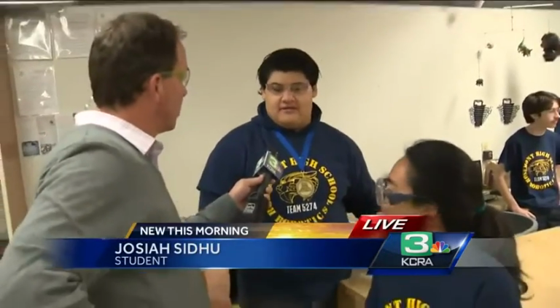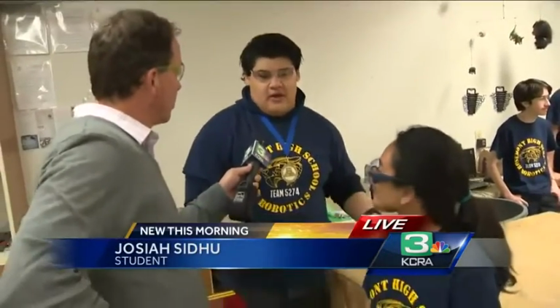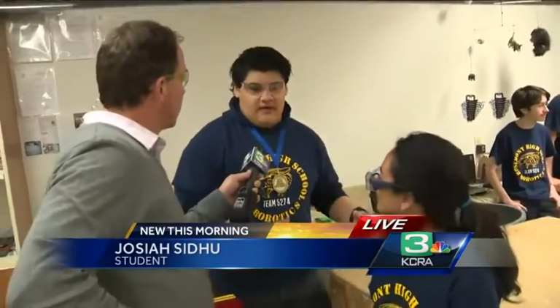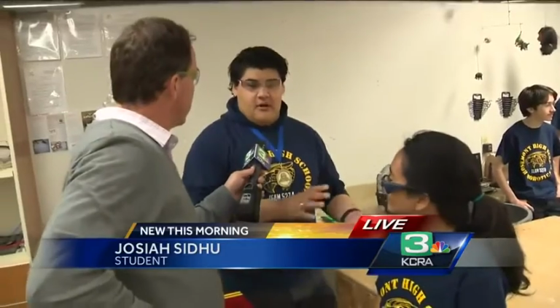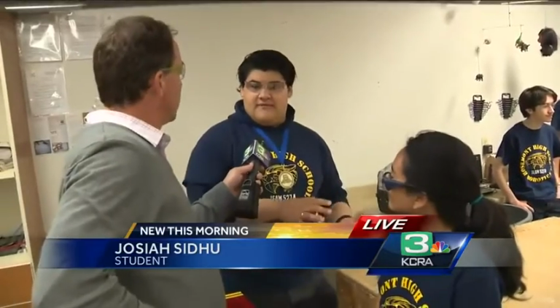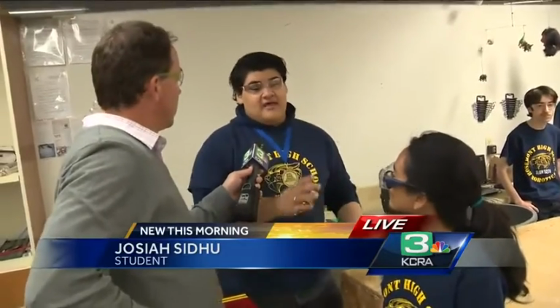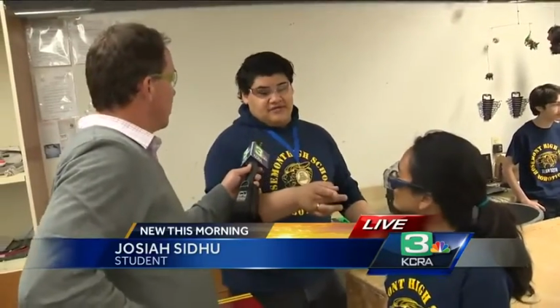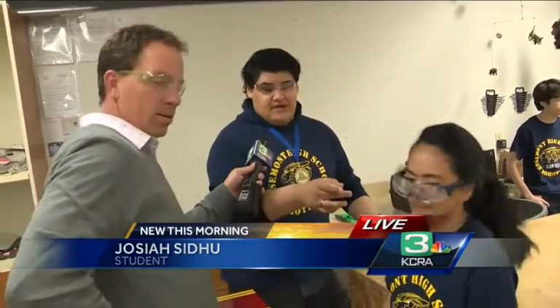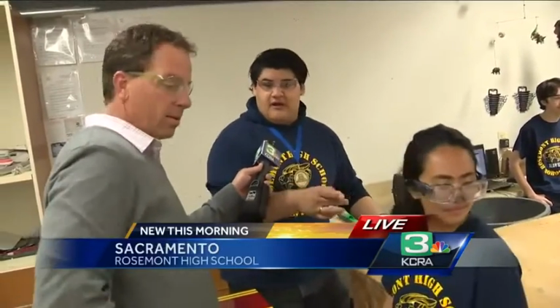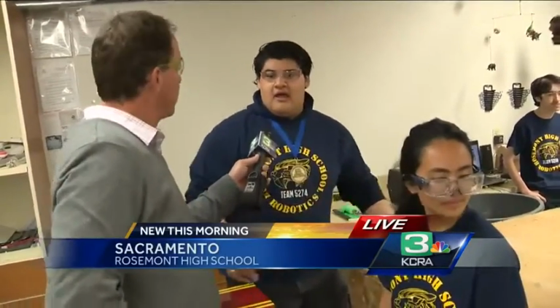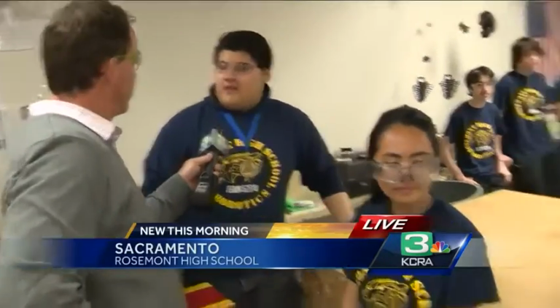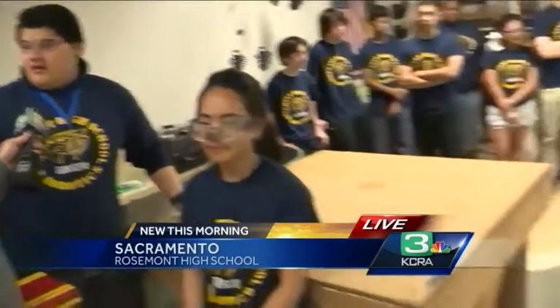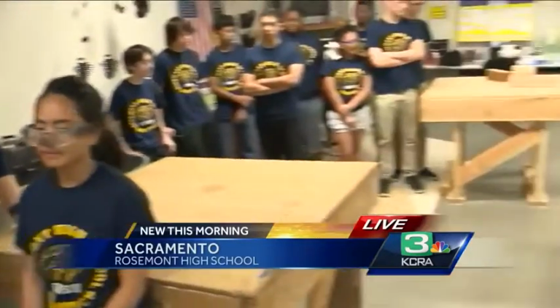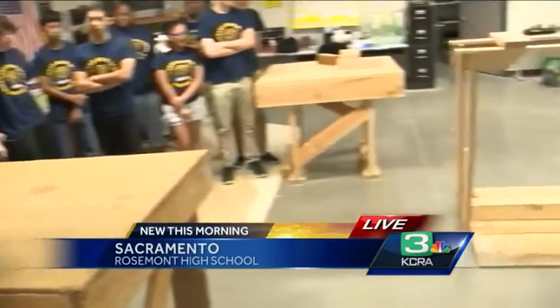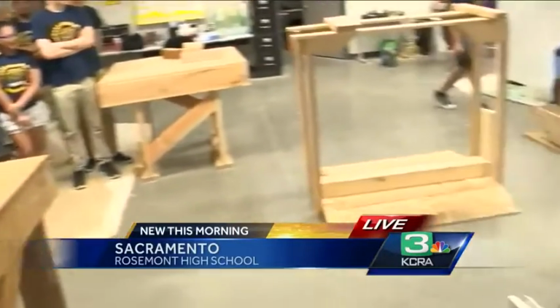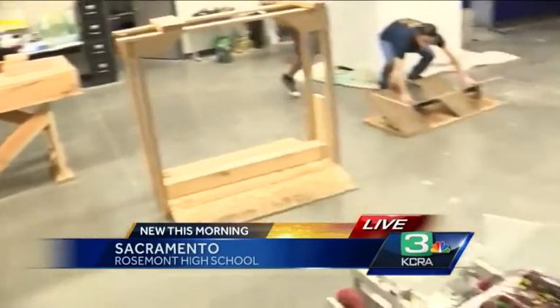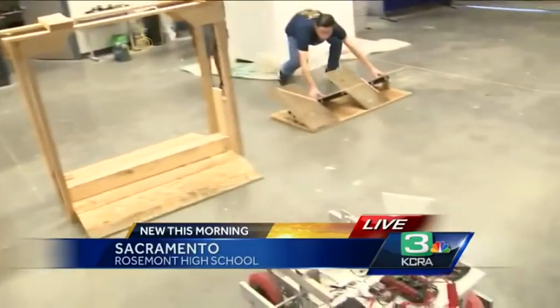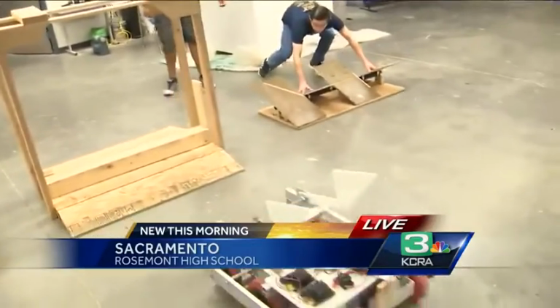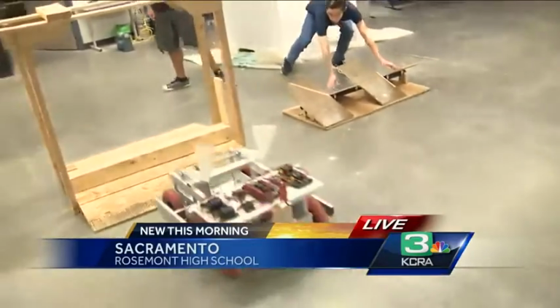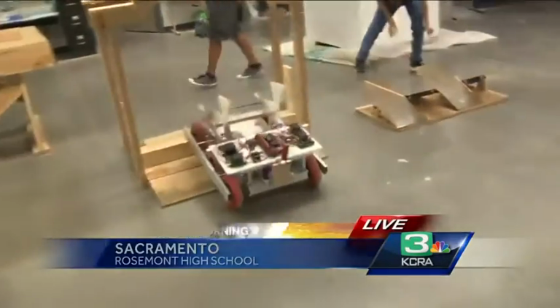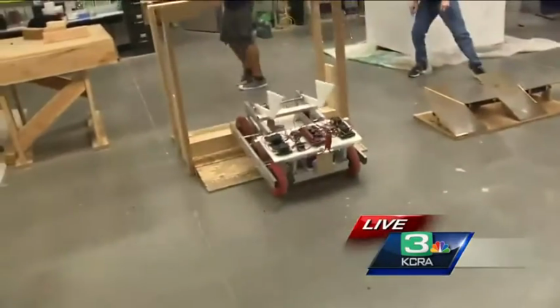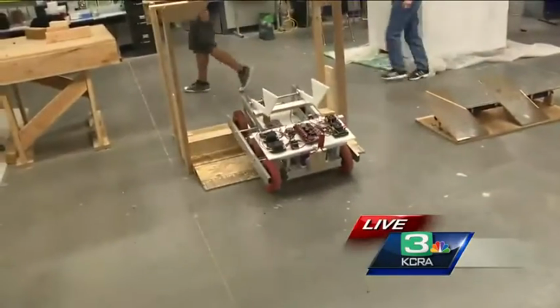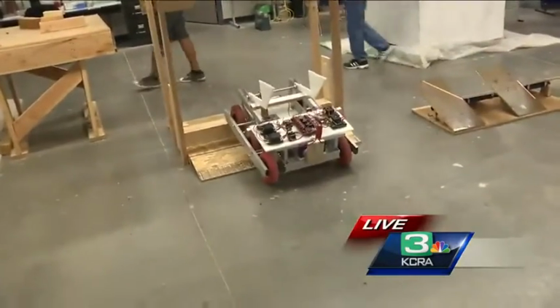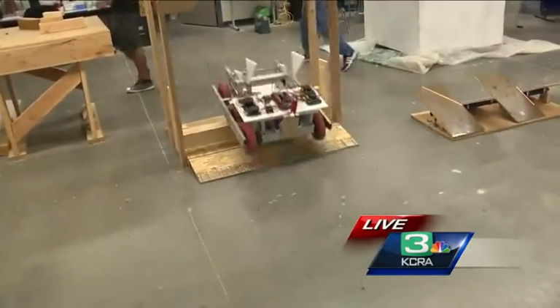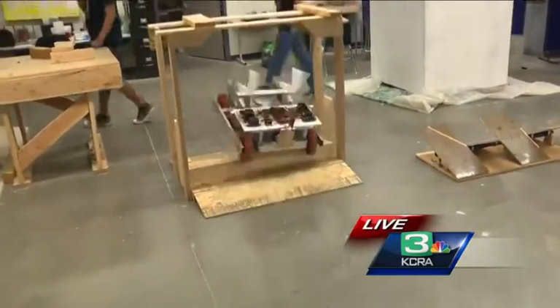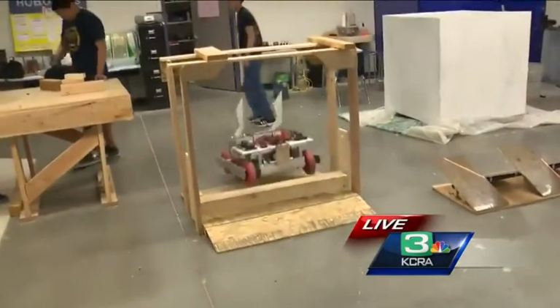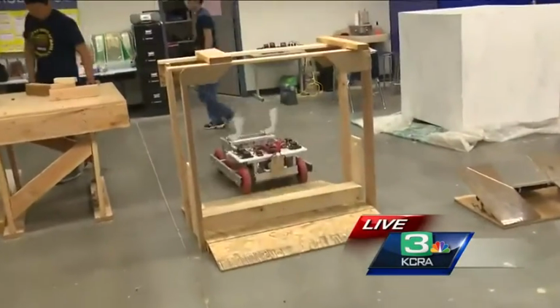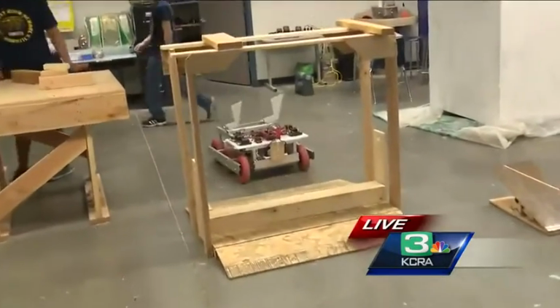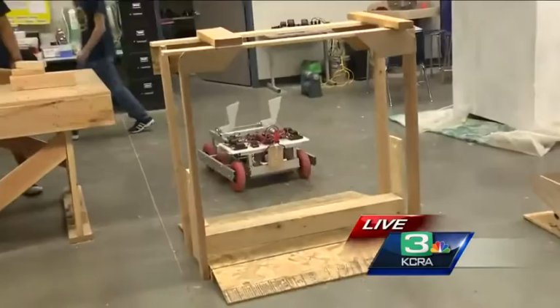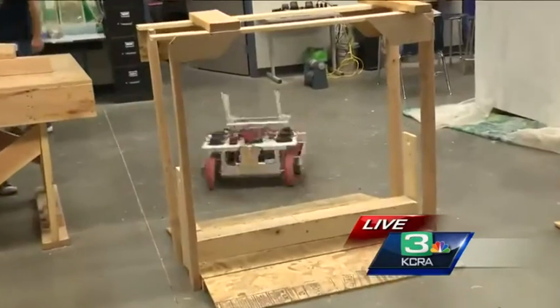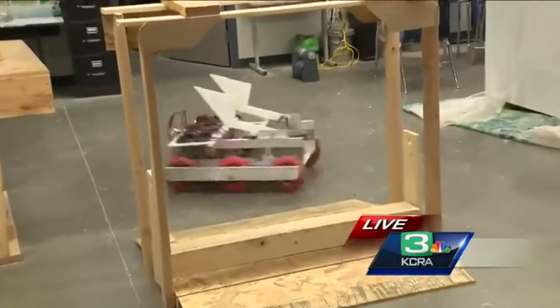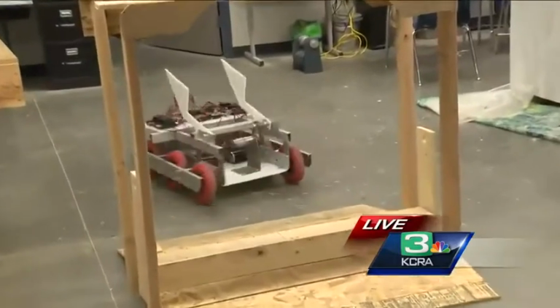That's why our robot is small and compact. This is actually the practice robot. Over here in the bag — that's not our main competition robot. As per the rules of FRC, we can't touch it until the competition.